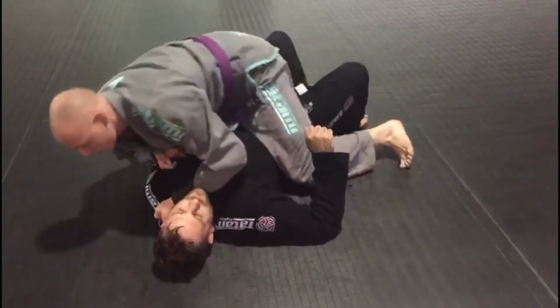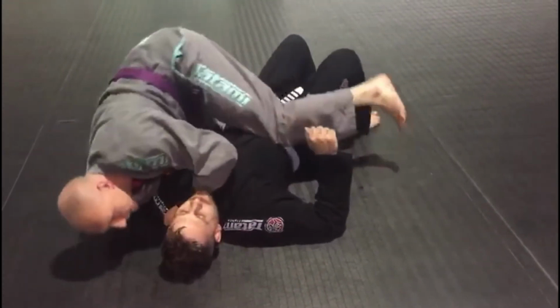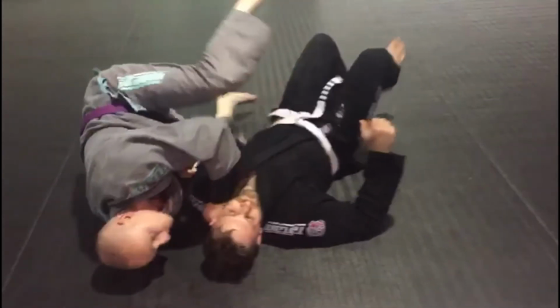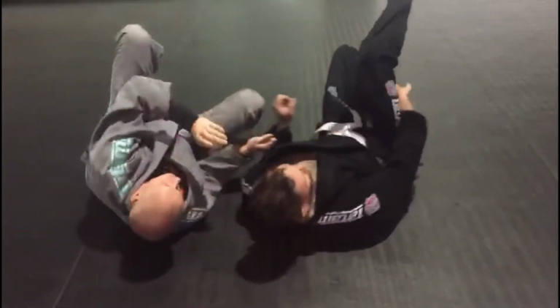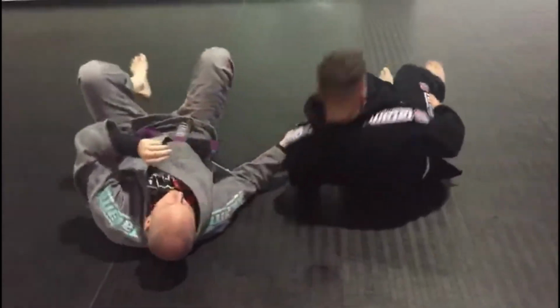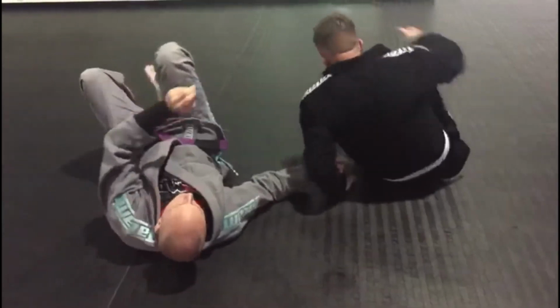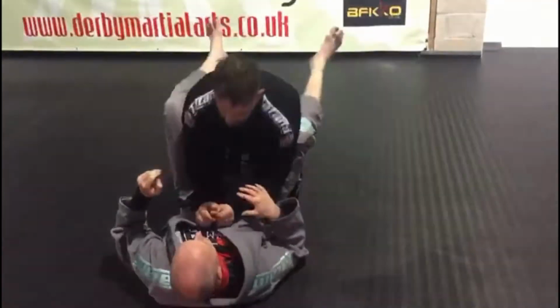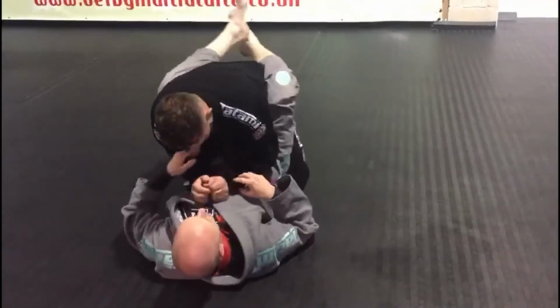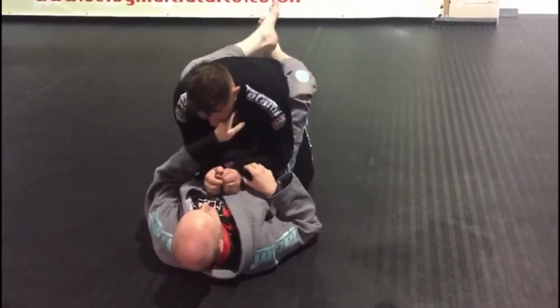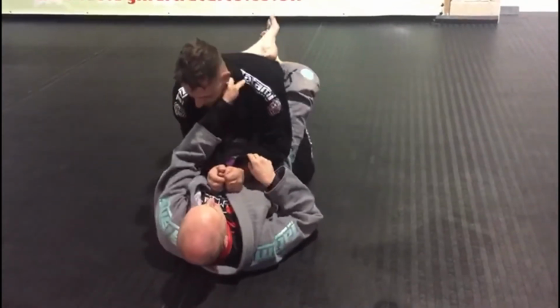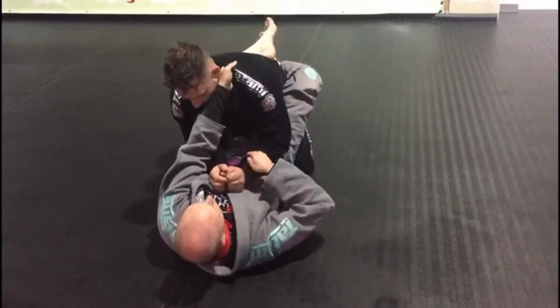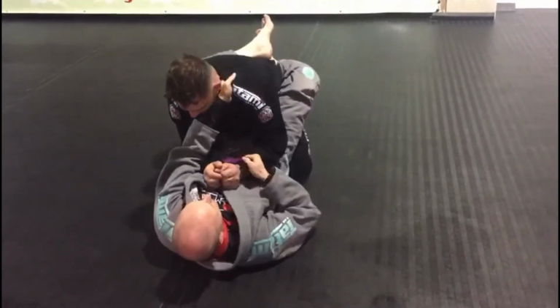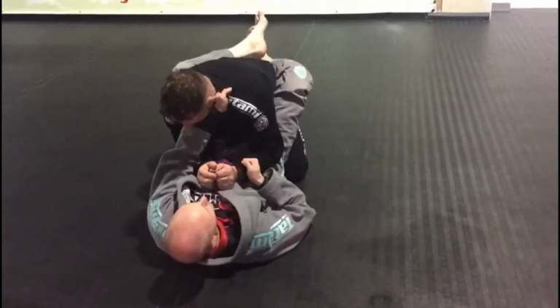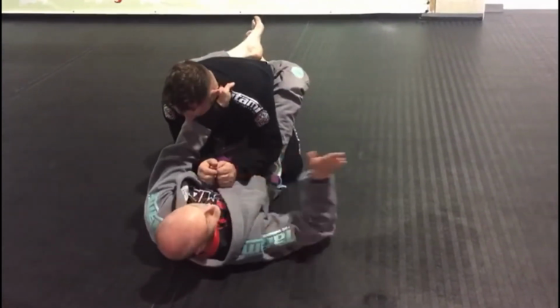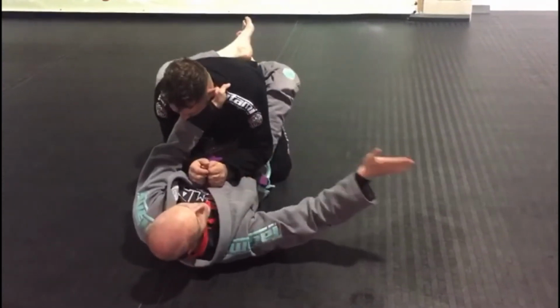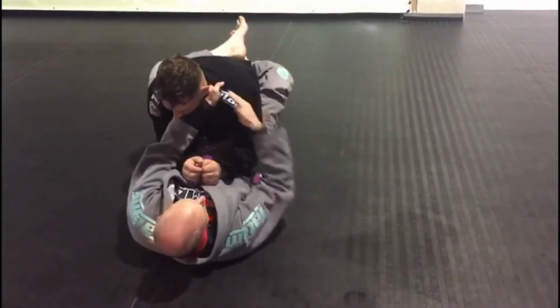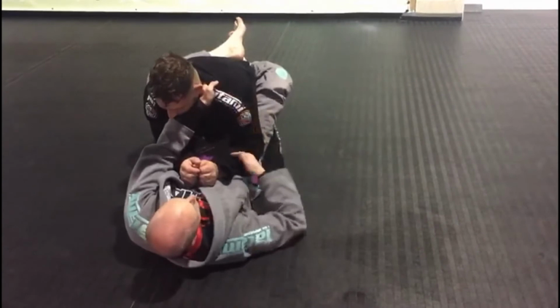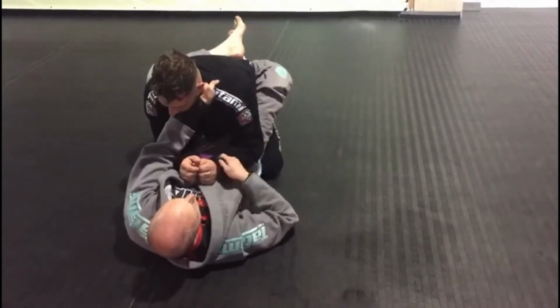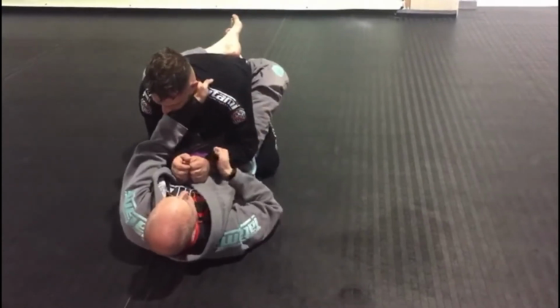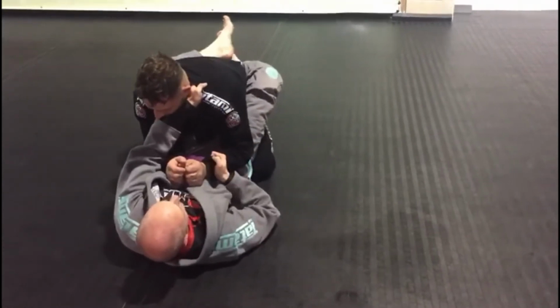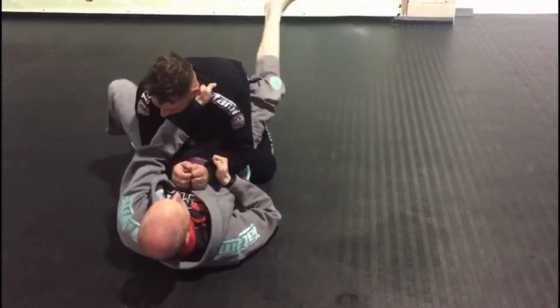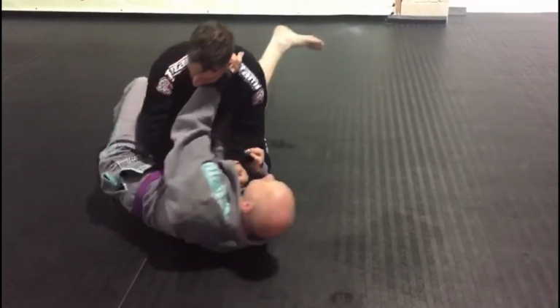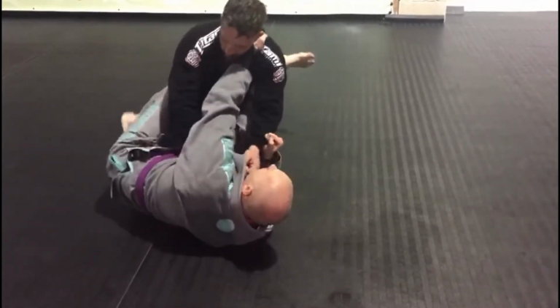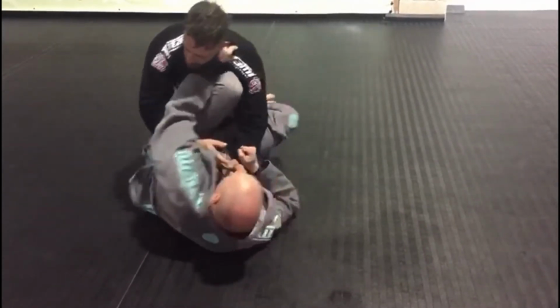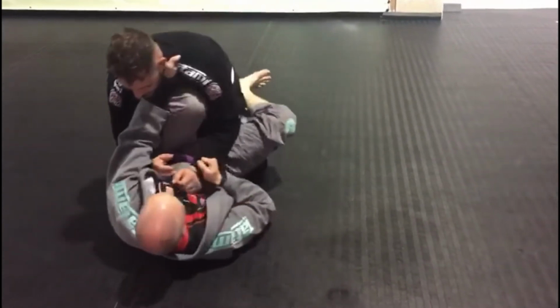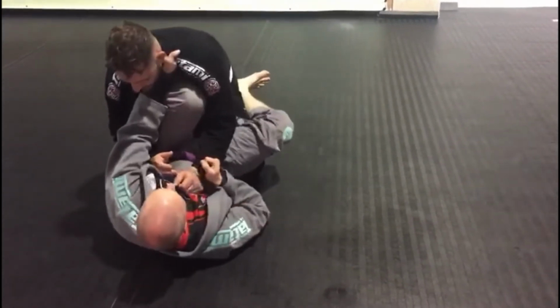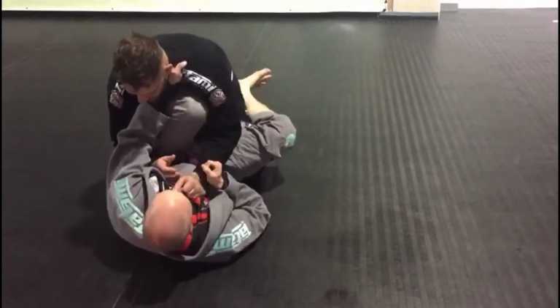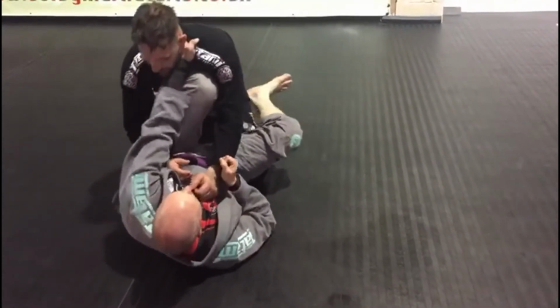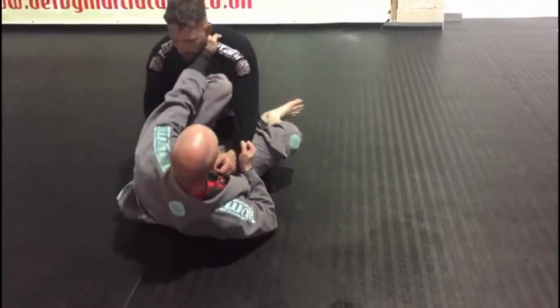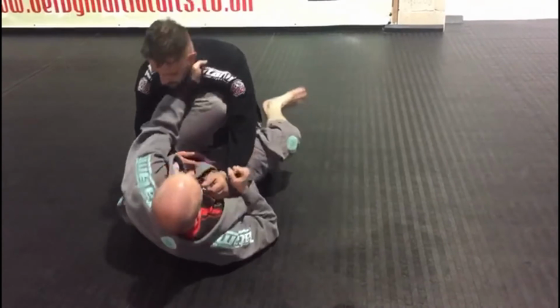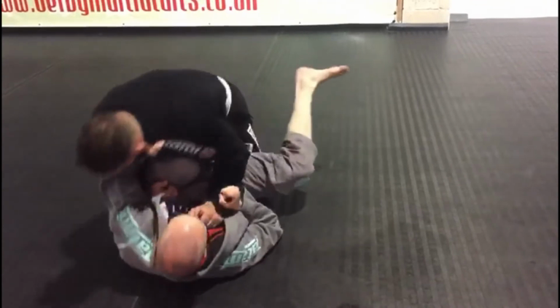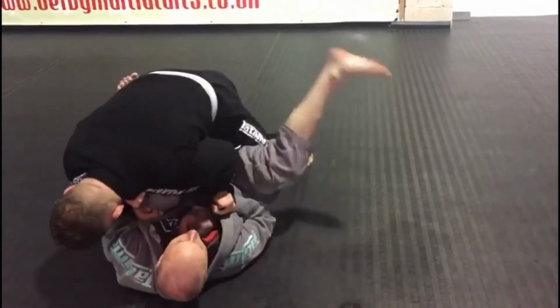One more time, just a little bit smoother. I've got my grips — one, two. He's going to go that way, that's why I'm isolating this side. Foot up, back up, and rock. Bring him in.